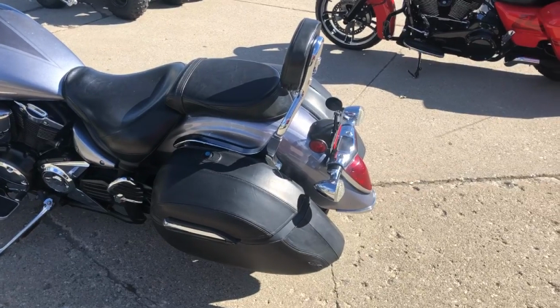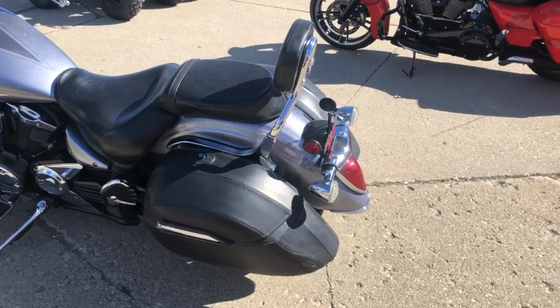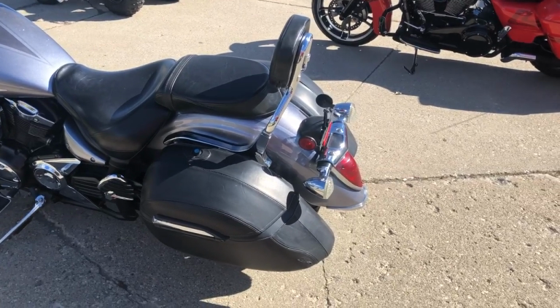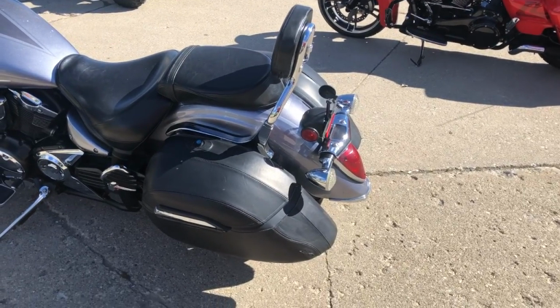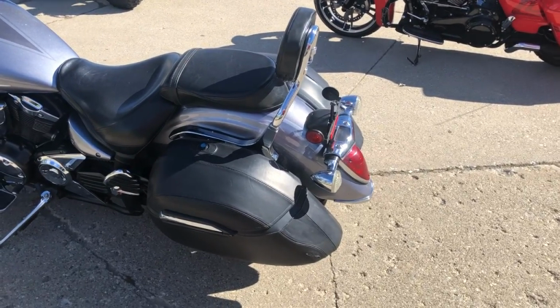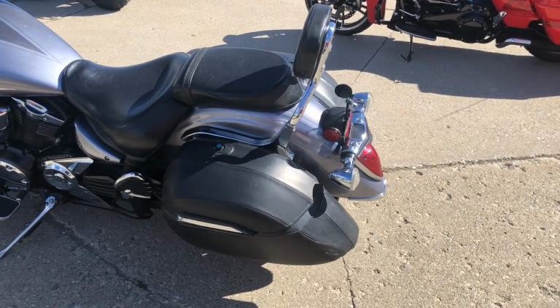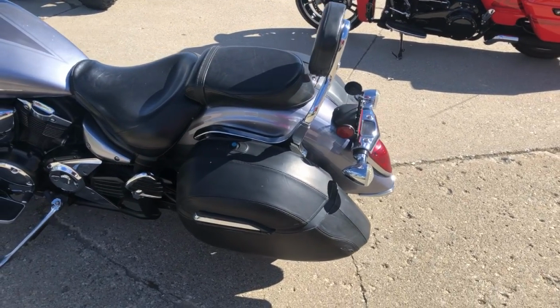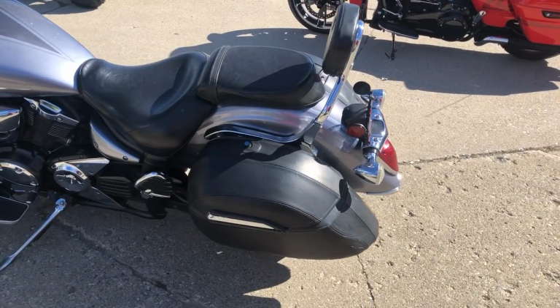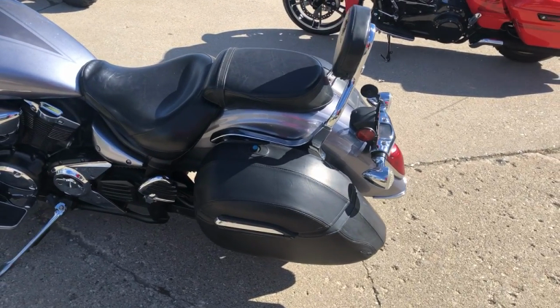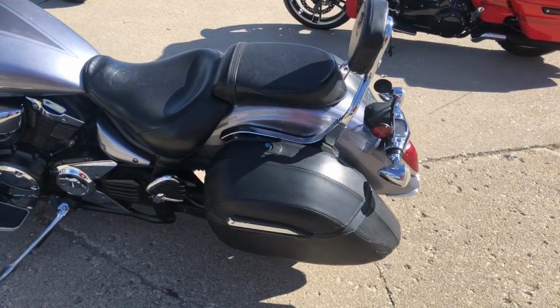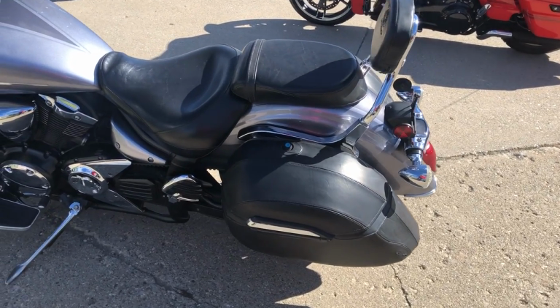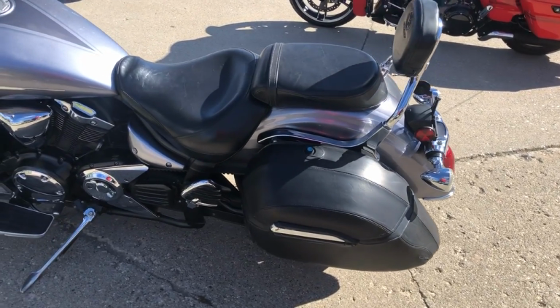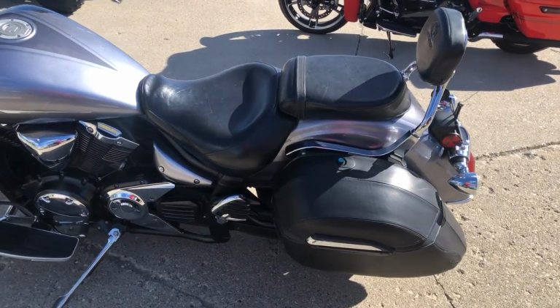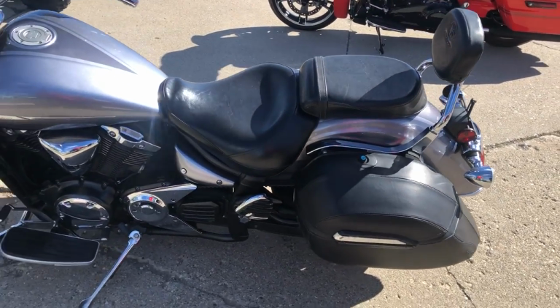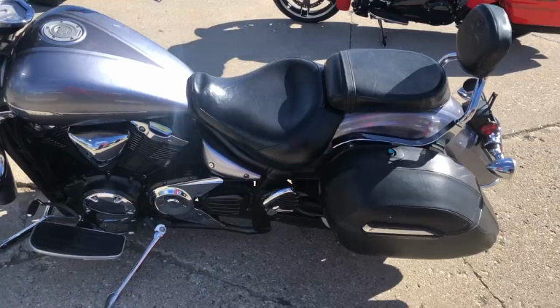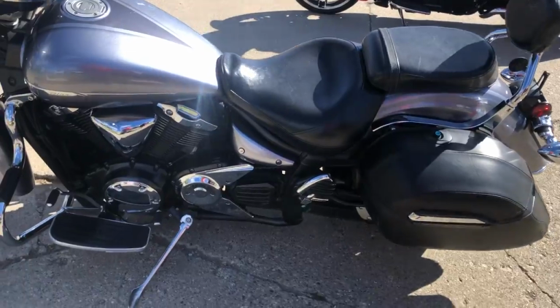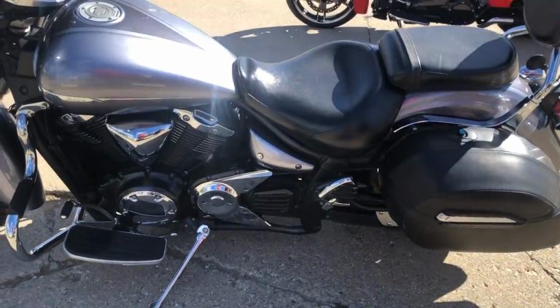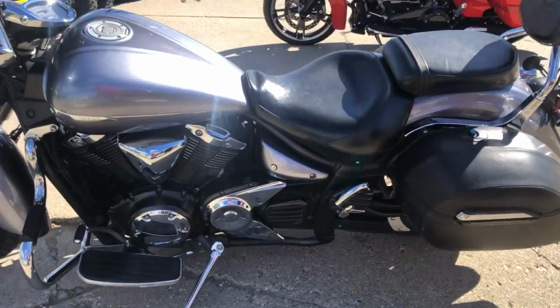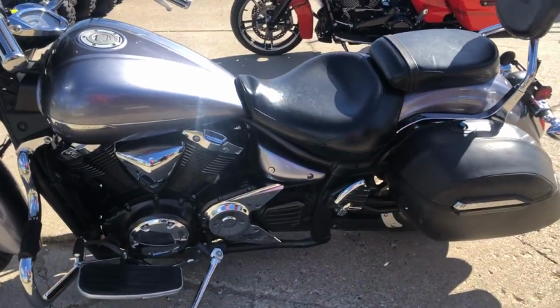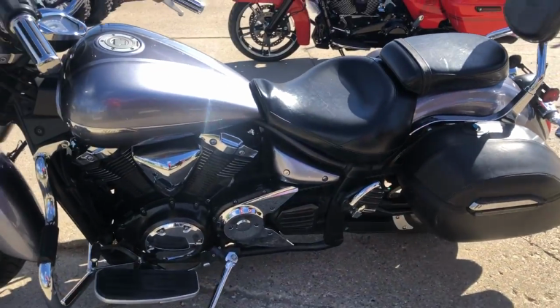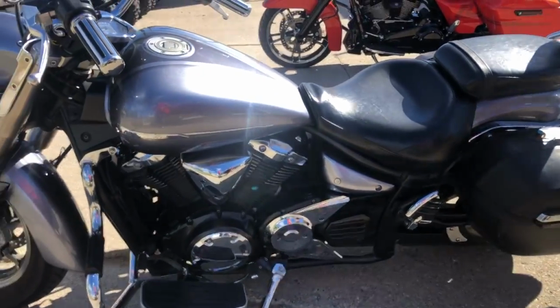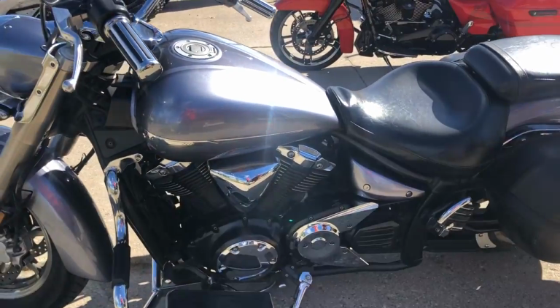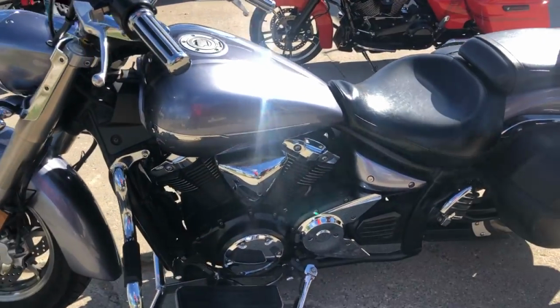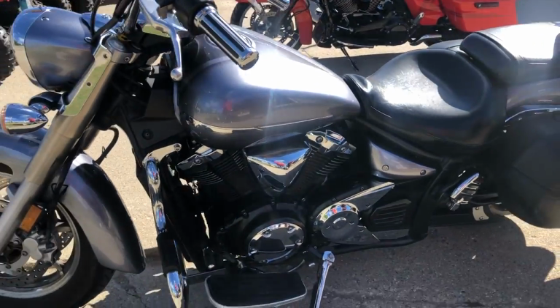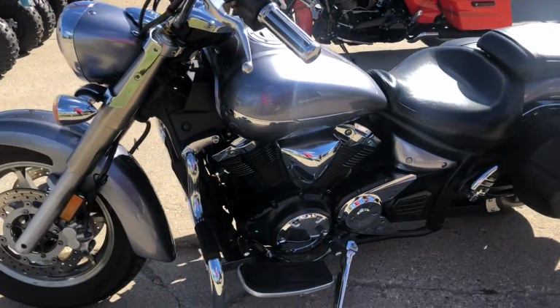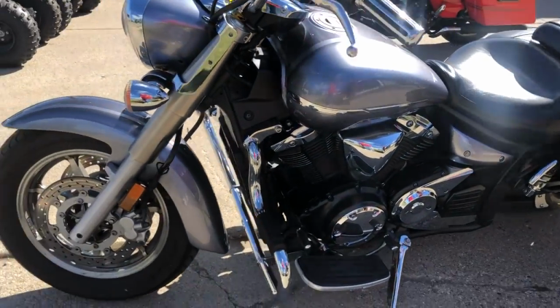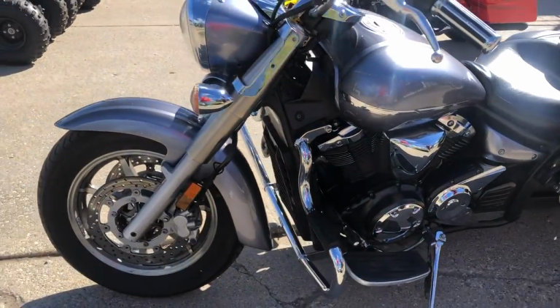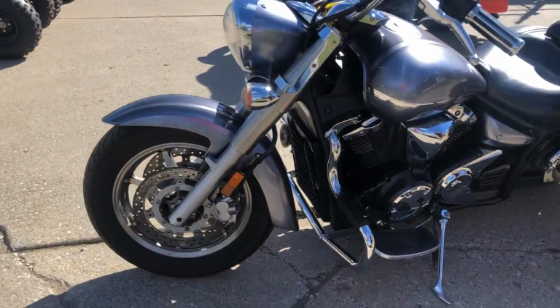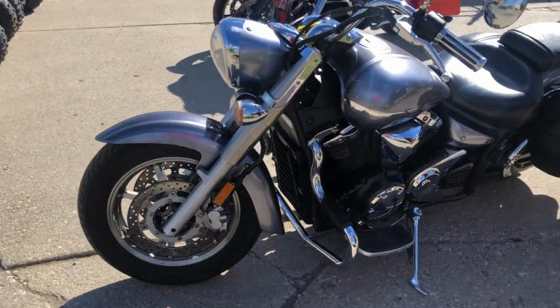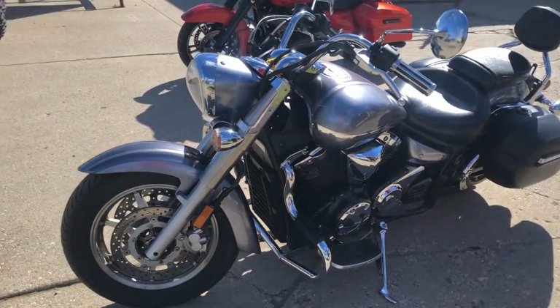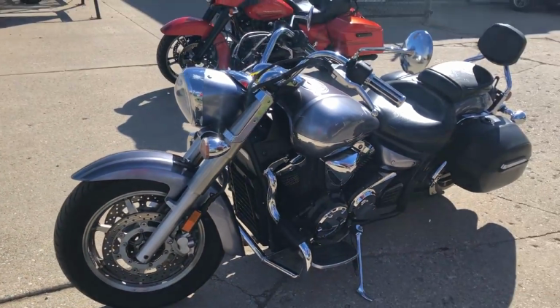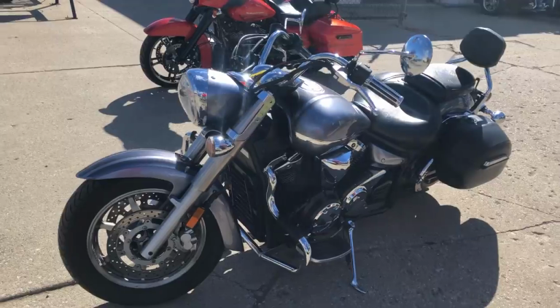Hey guys, ApprovalPowerSports.com here doing some videos on some bikes we just got in. Check this one out. 2008 V-Star 1300 for sale. Tons of chrome, got some saddlebags on it.